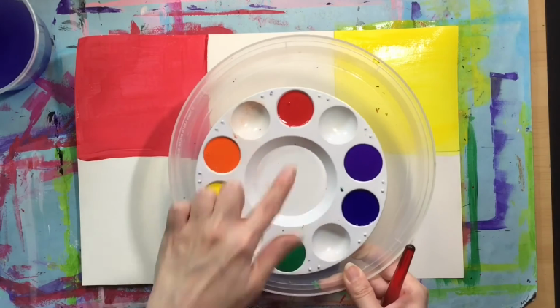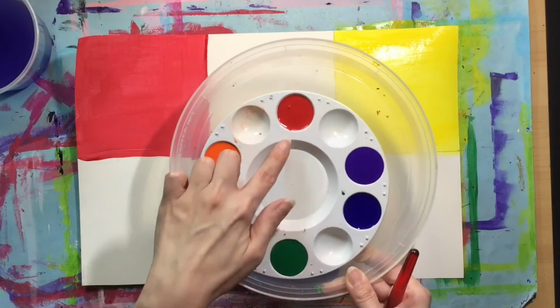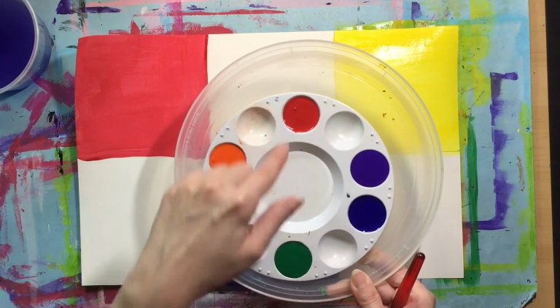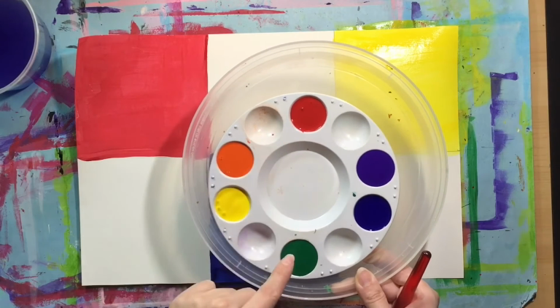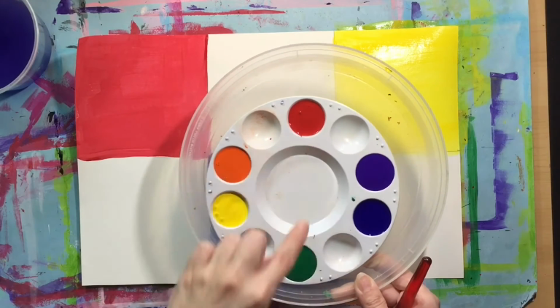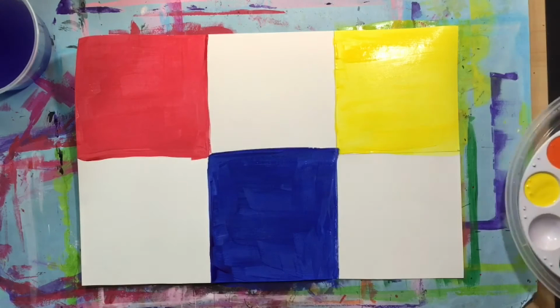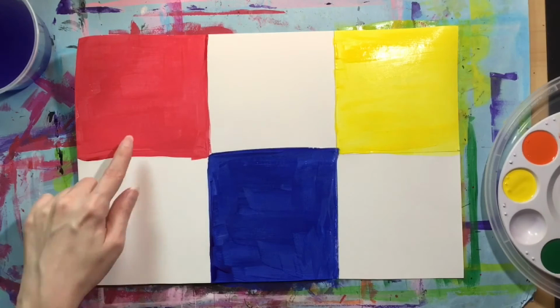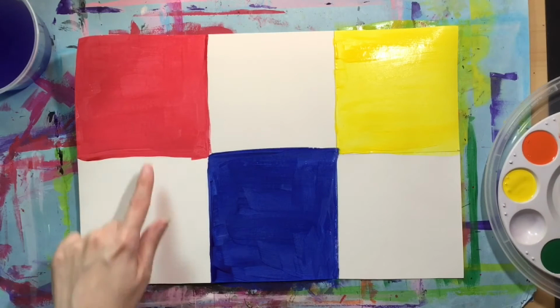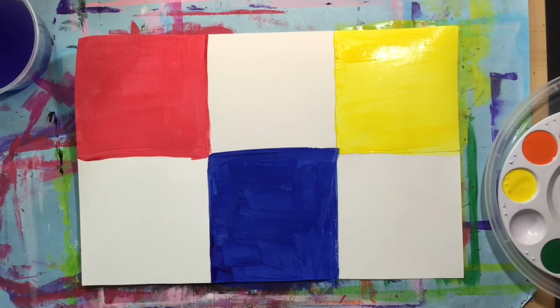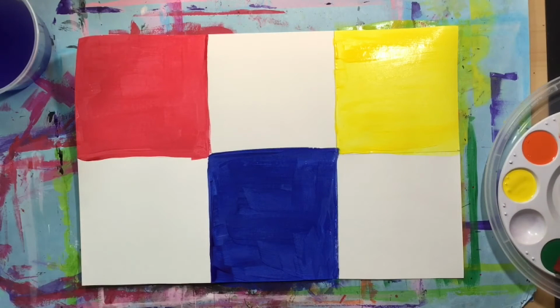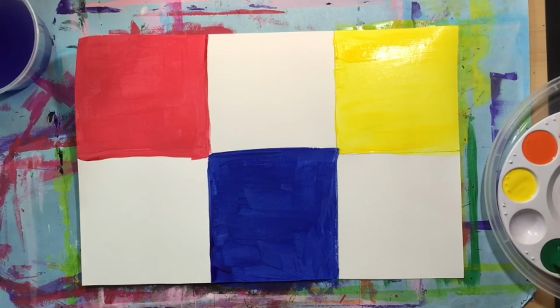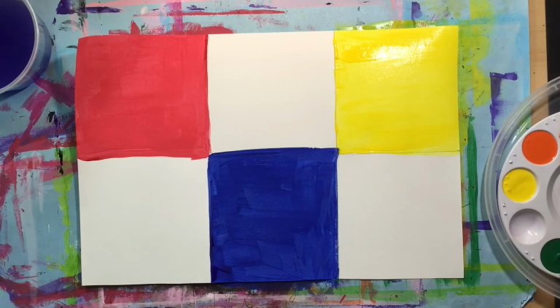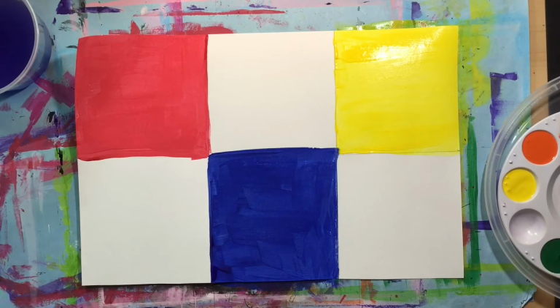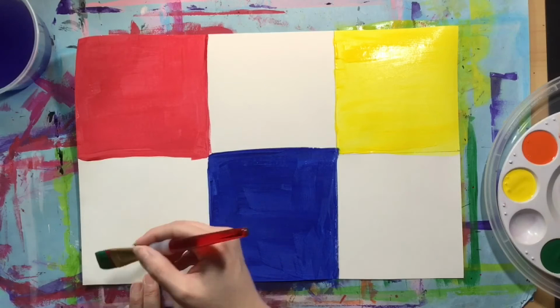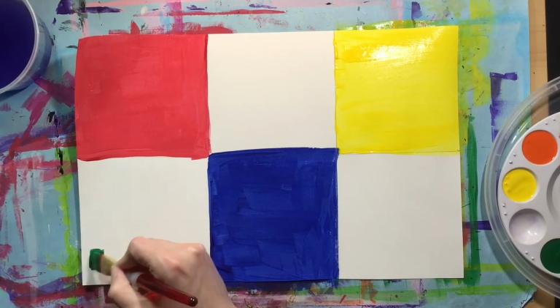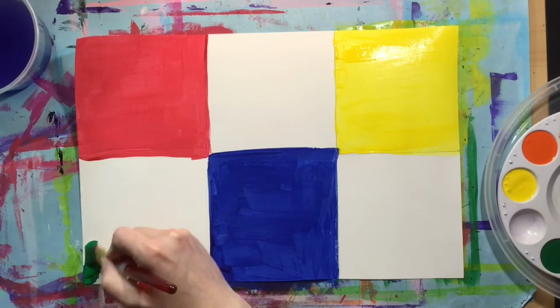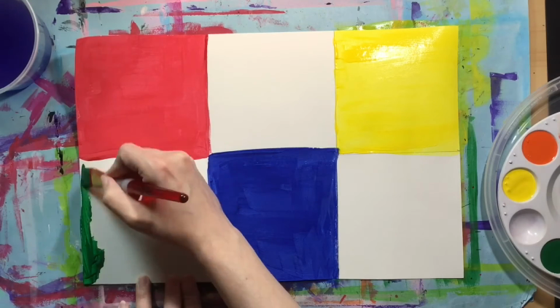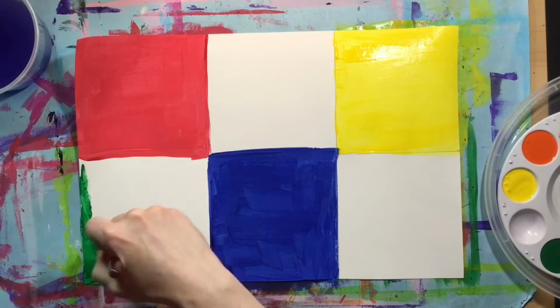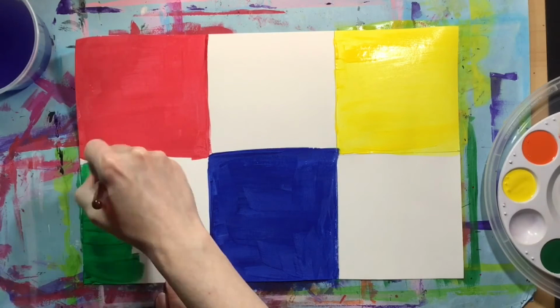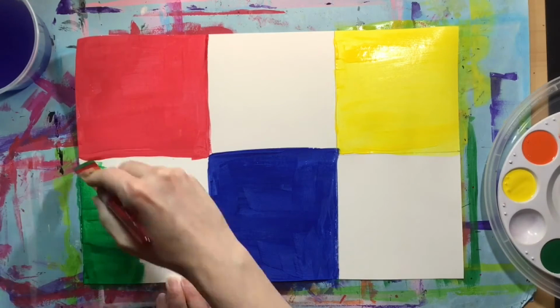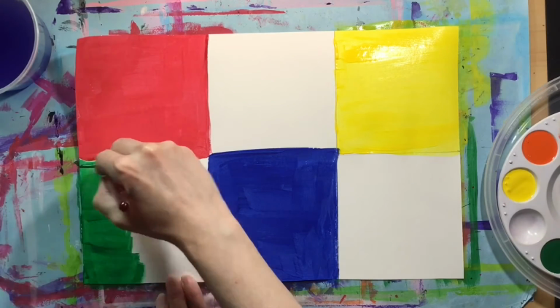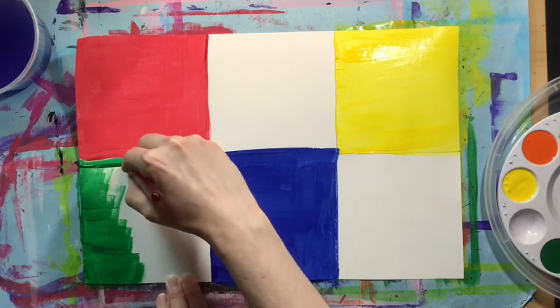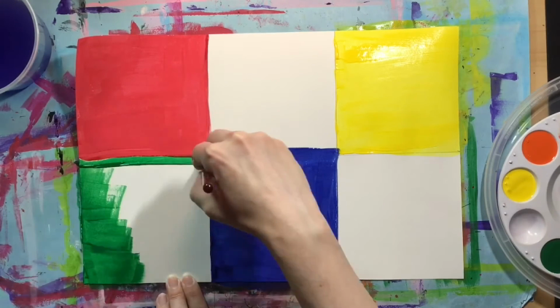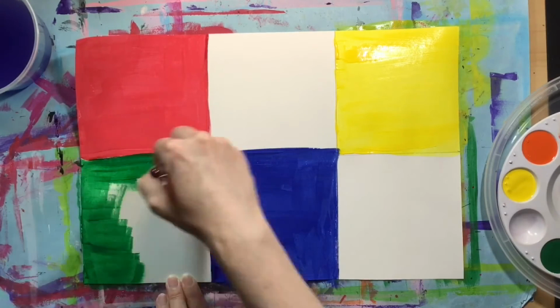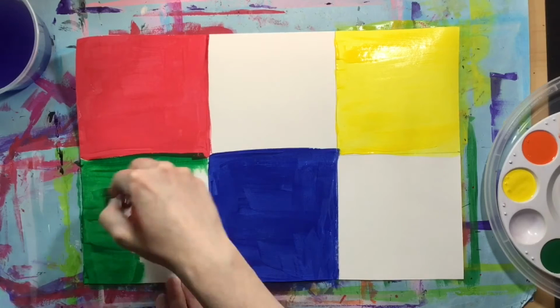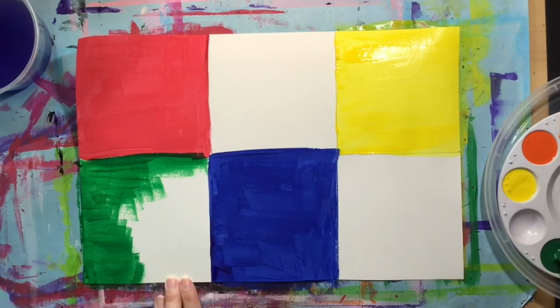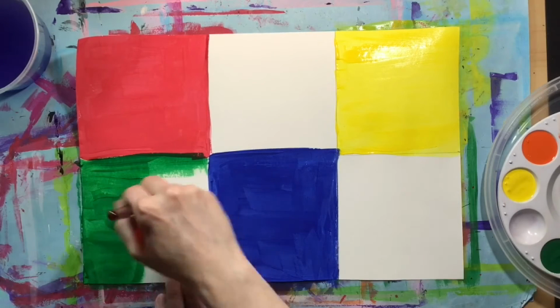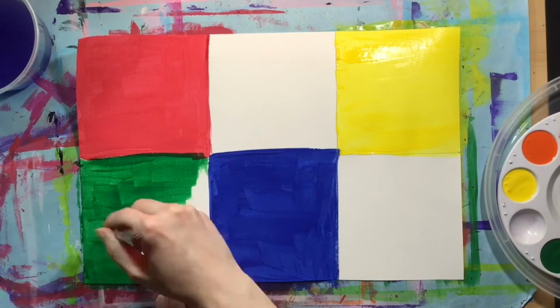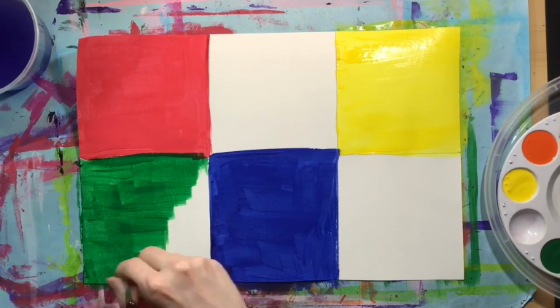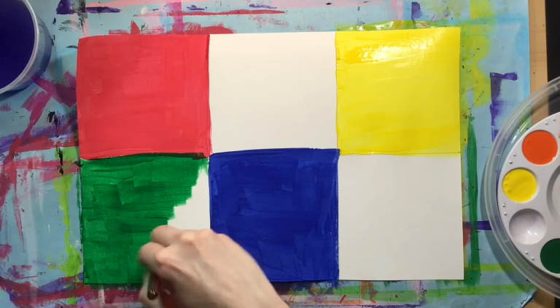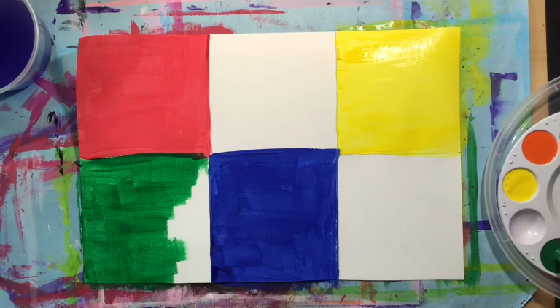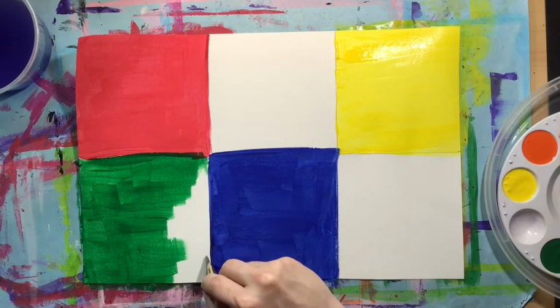Let's talk about opposite colors. Red and green are opposites. Looking at our paper, red is on the top, so opposite of that is the bottom. We are going to put green right underneath the red to represent the opposite colors and the opposite placement on the color wheel.